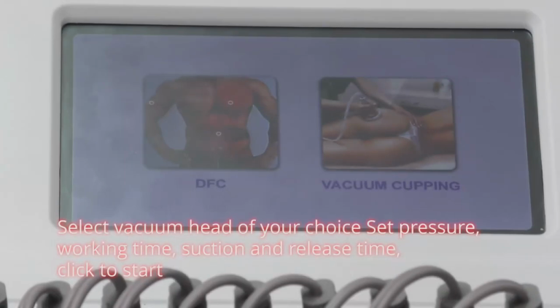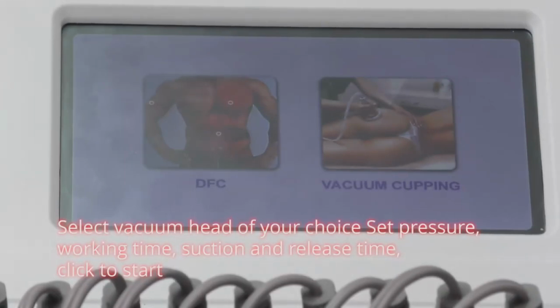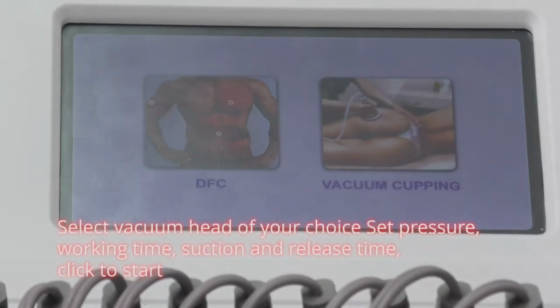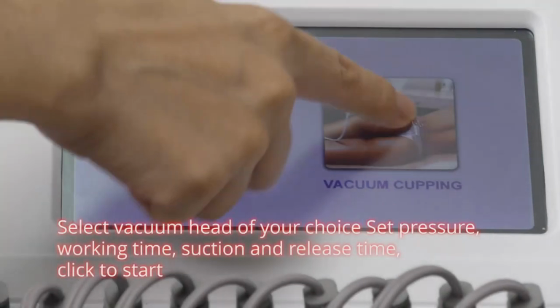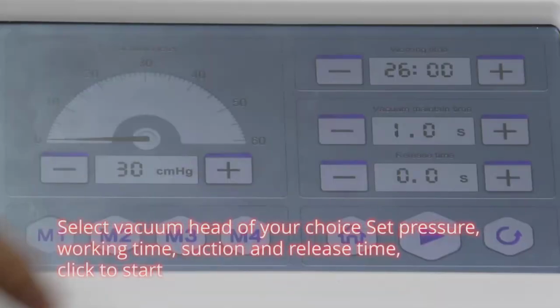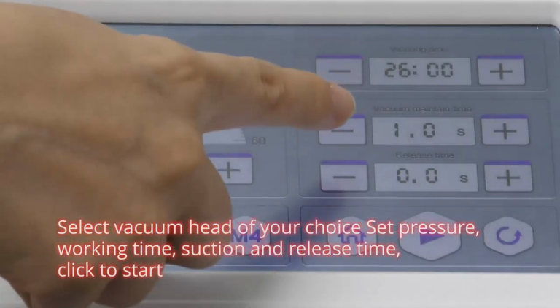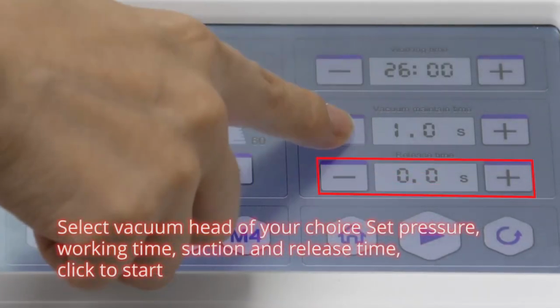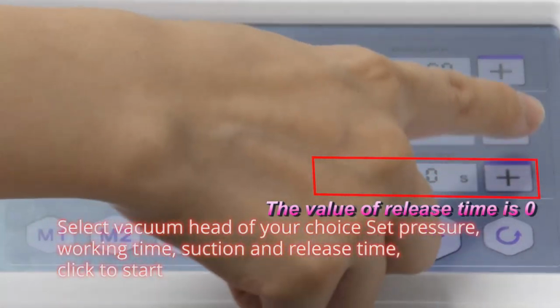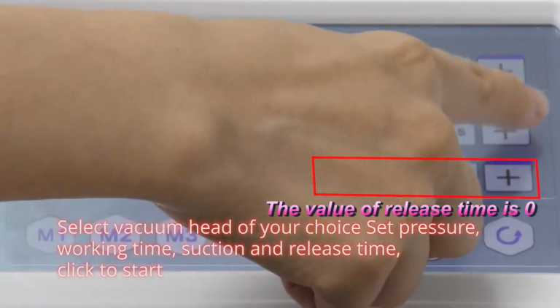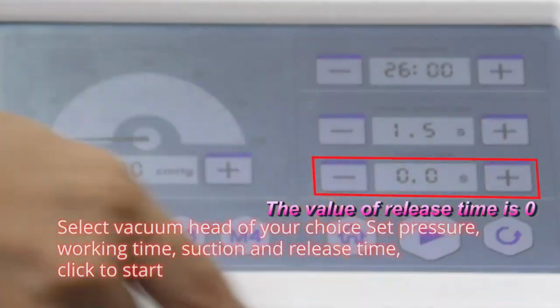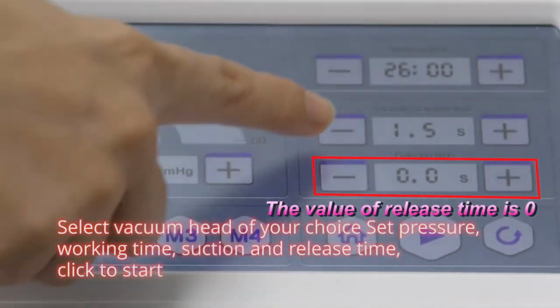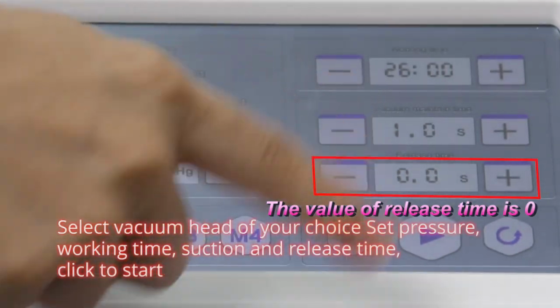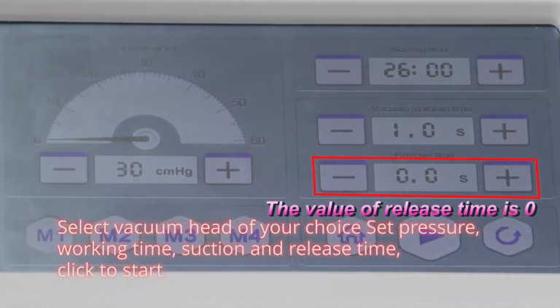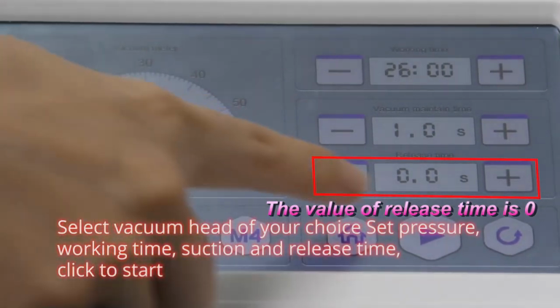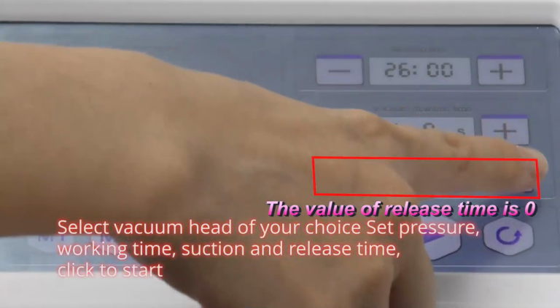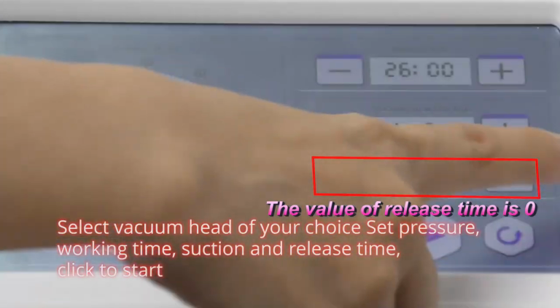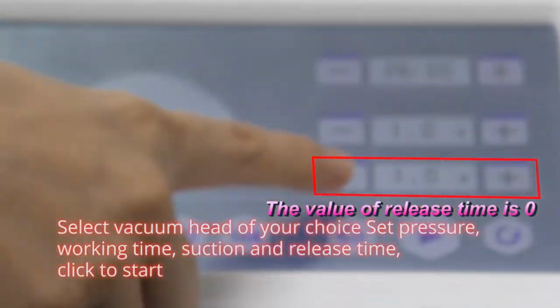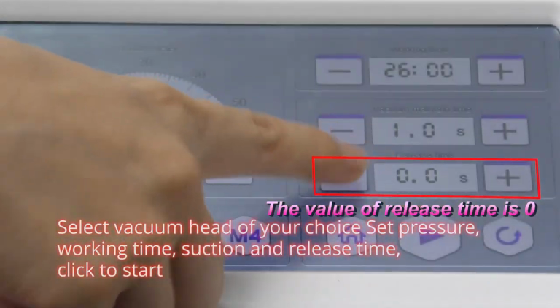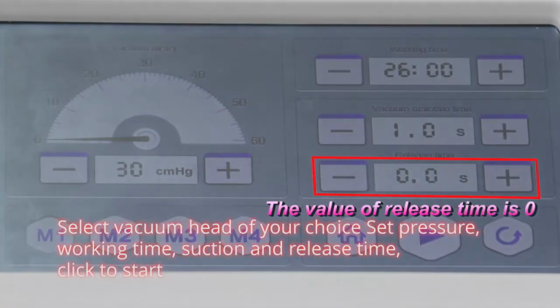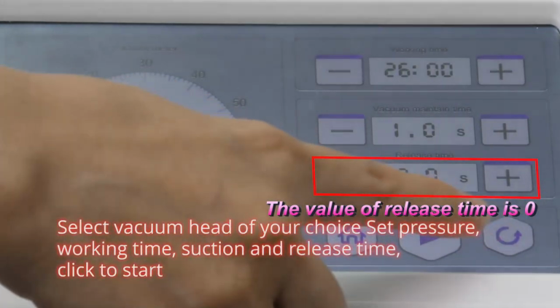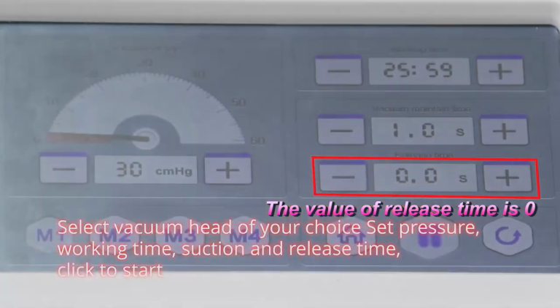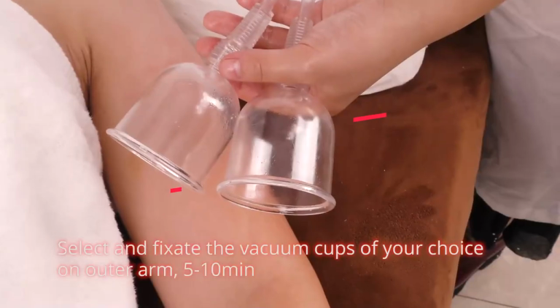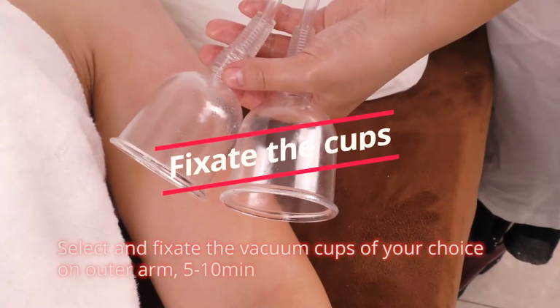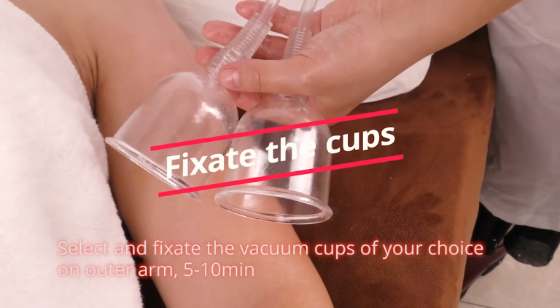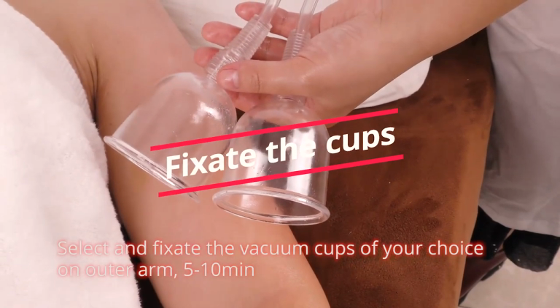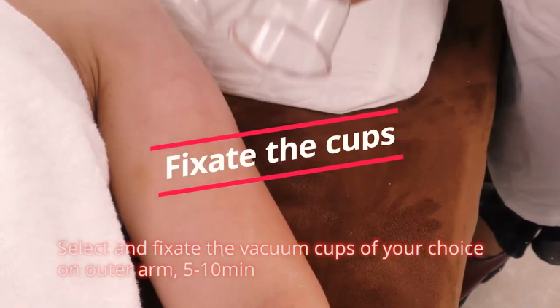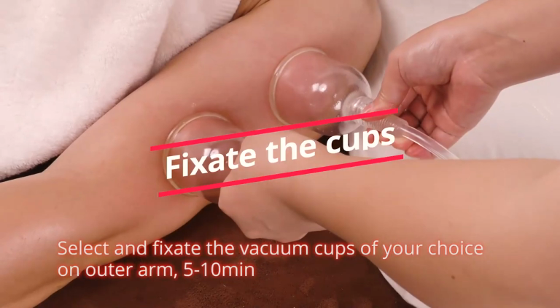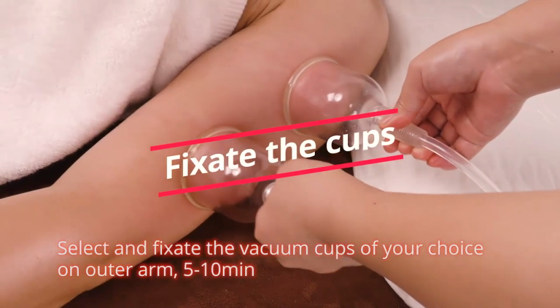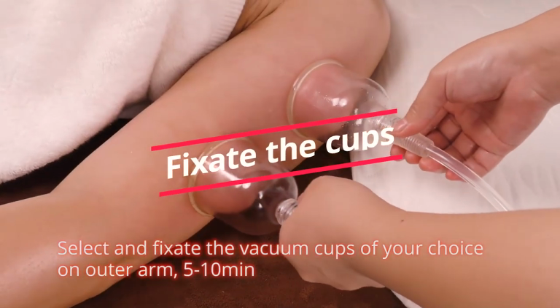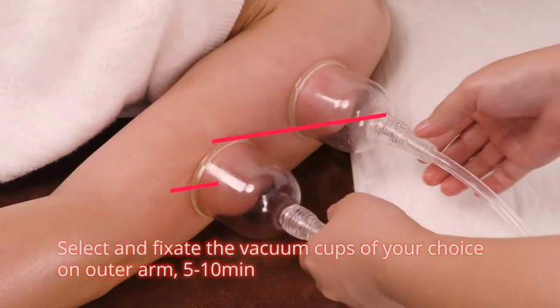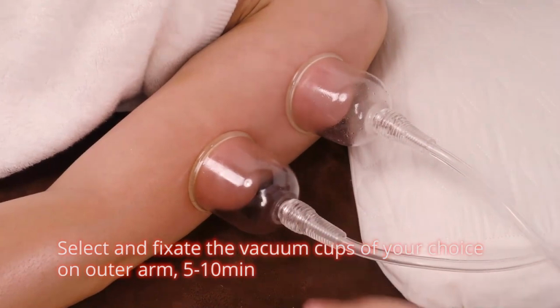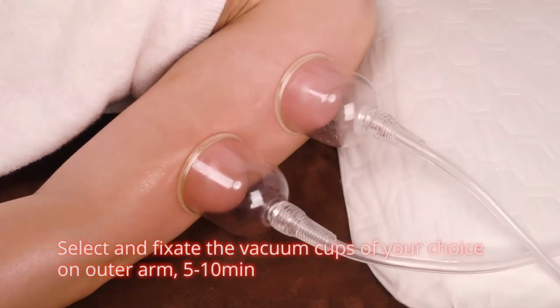Select vacuum head of your choice. Set temperature, working time, suction and release time. Click to start. Select and fixate the vacuum cups of your choice on outer arm, five to ten minutes.